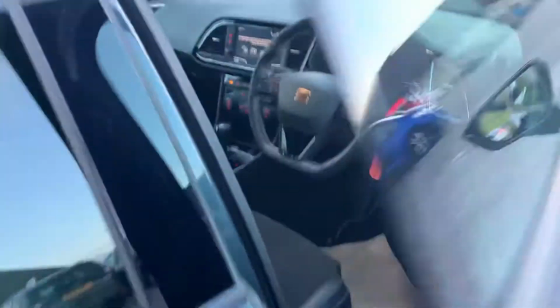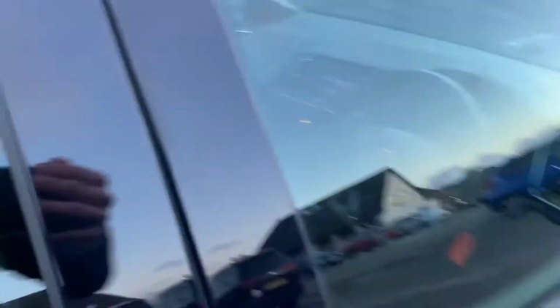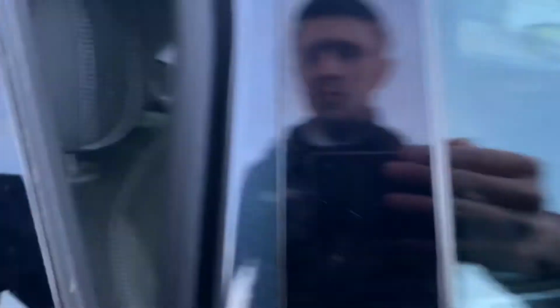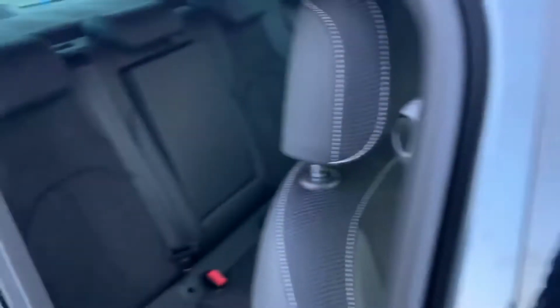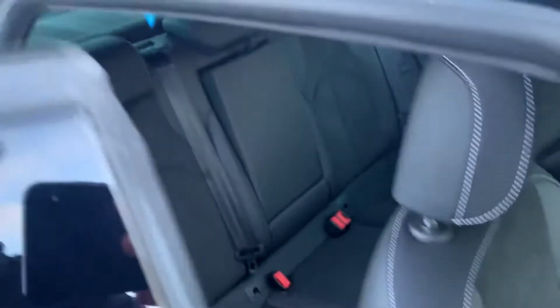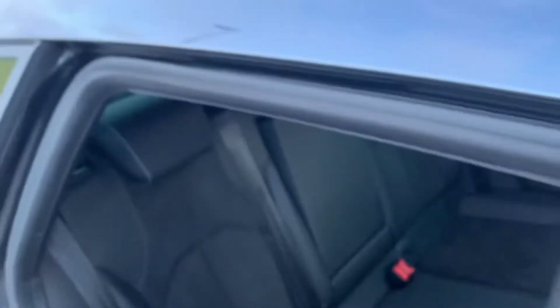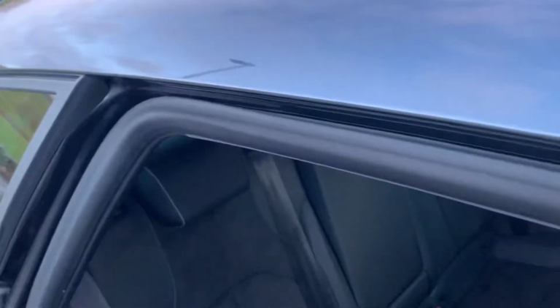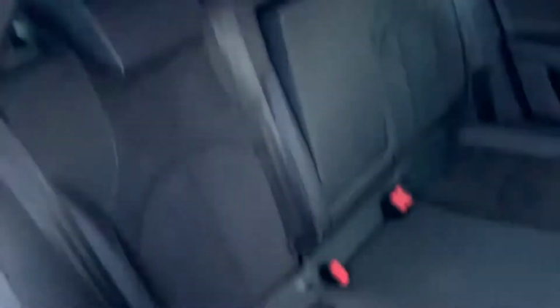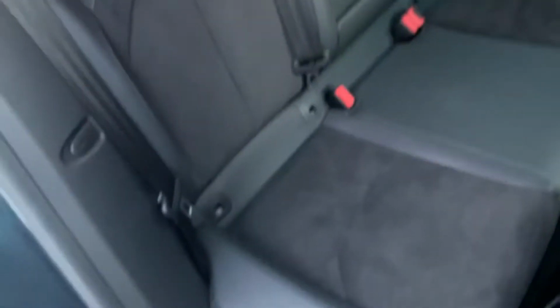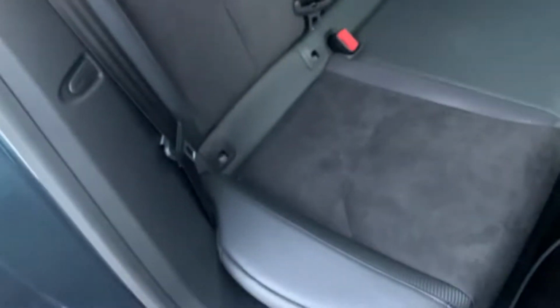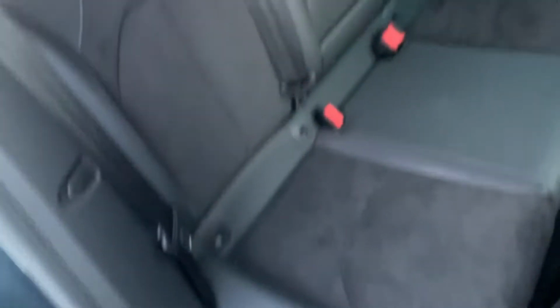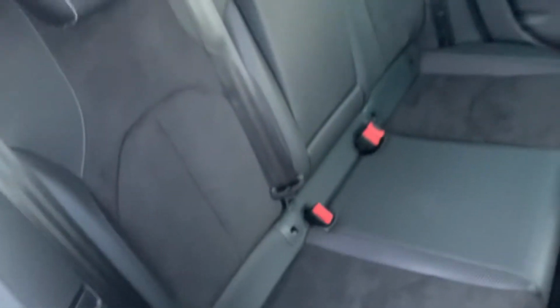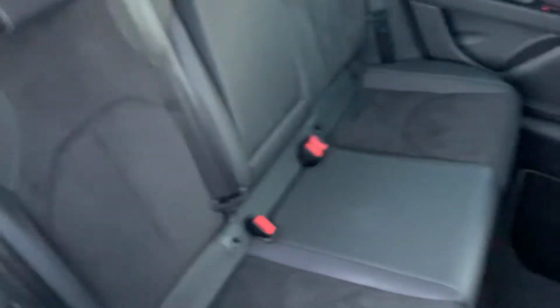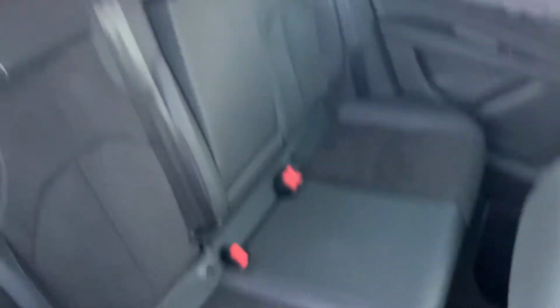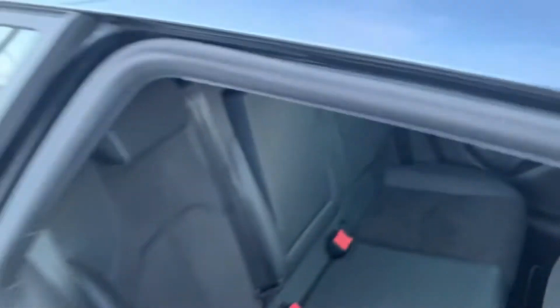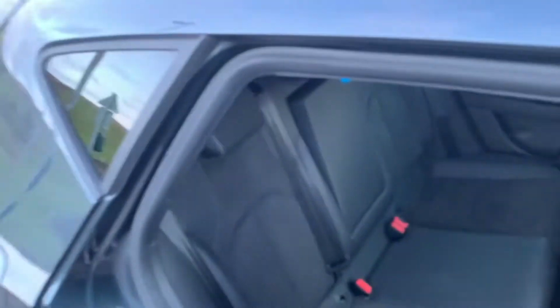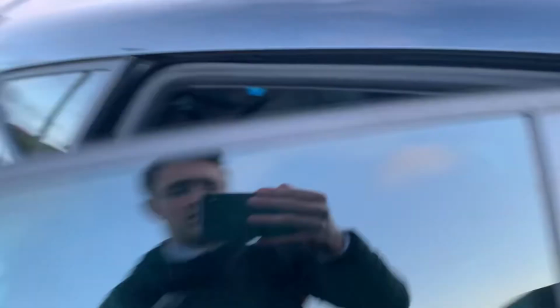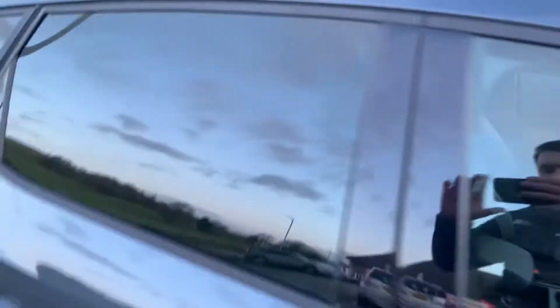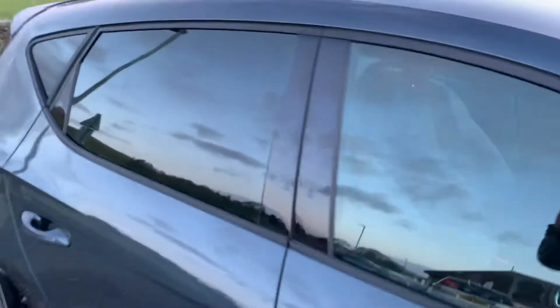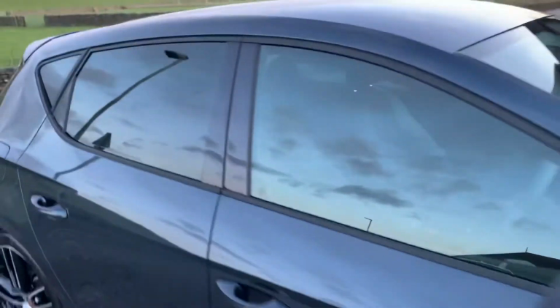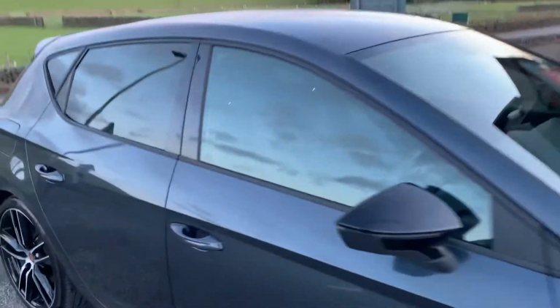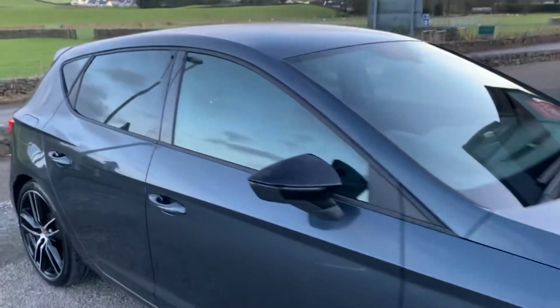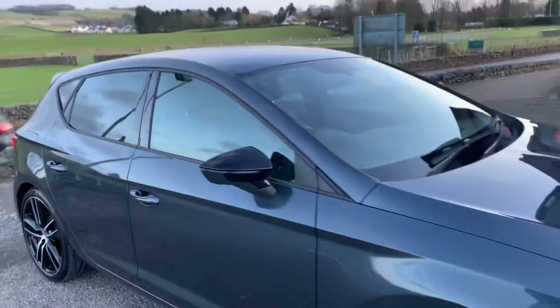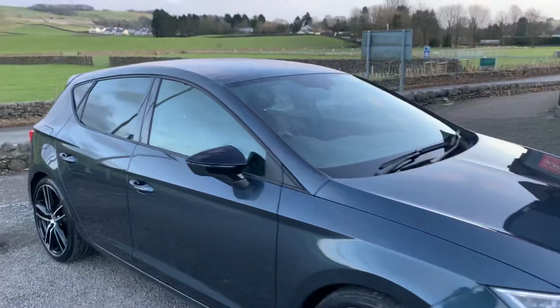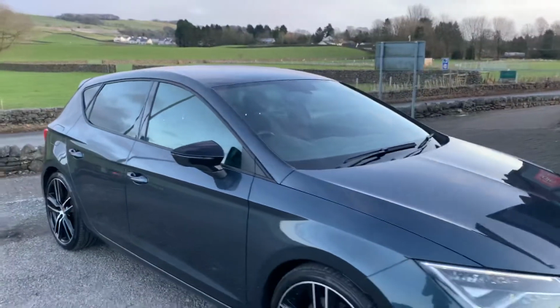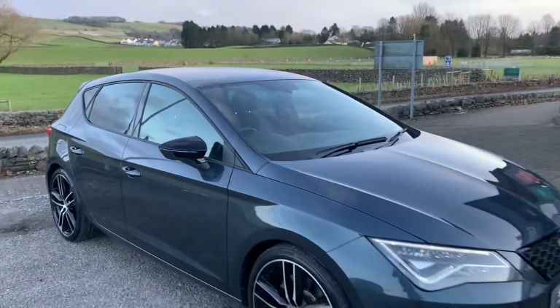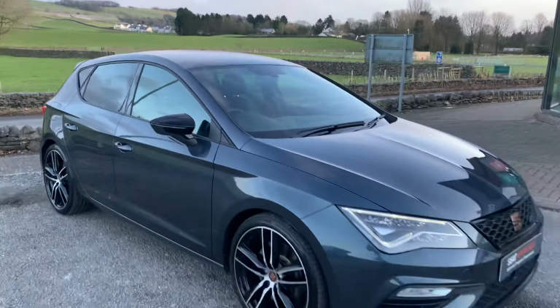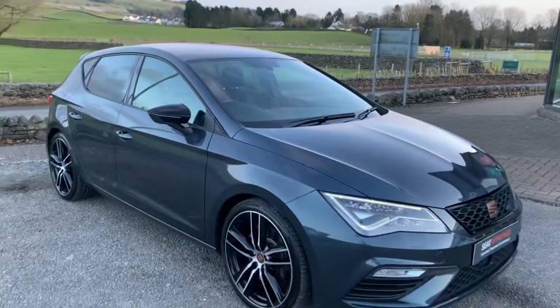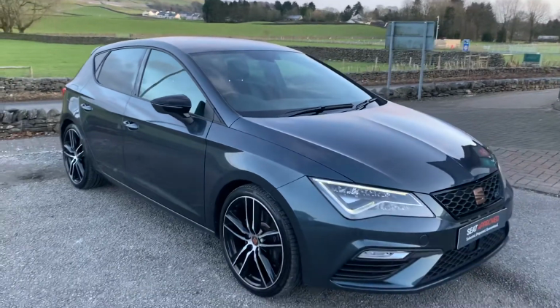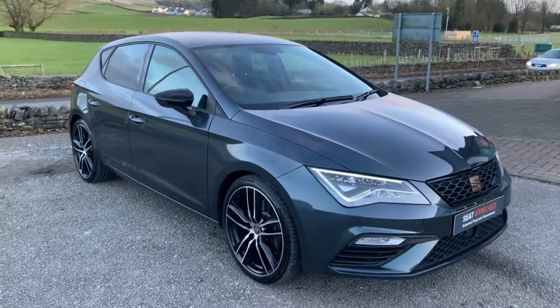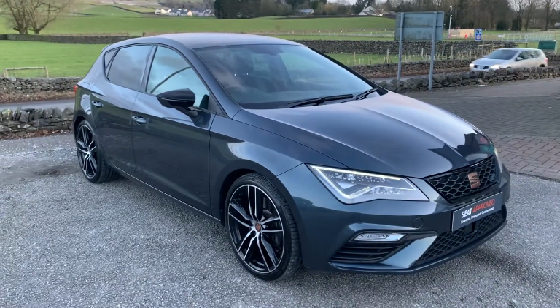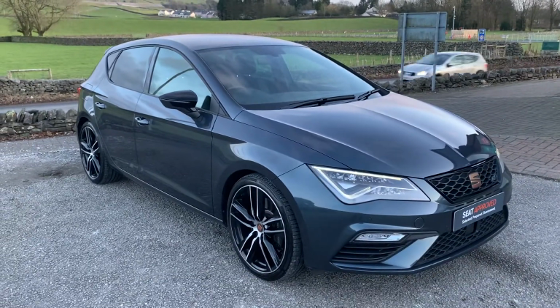The rear is unmarked as well — no rips, tears, or anything like that. Absolutely lovely bit of kit here guys. If you have any other questions just let me know, otherwise we'll see you soon.